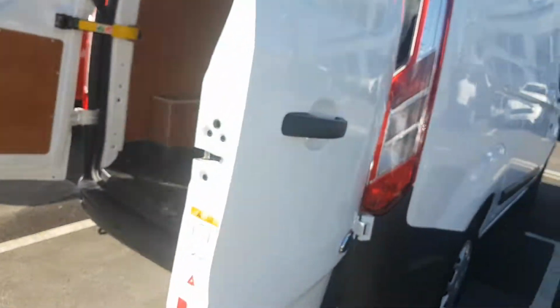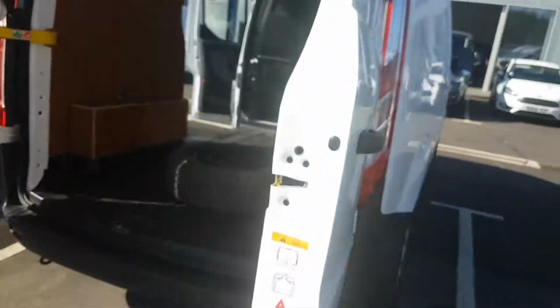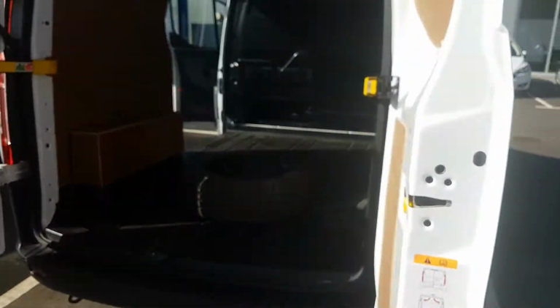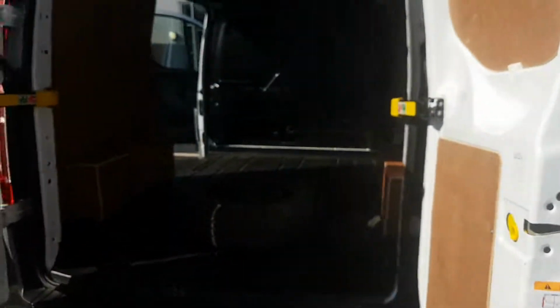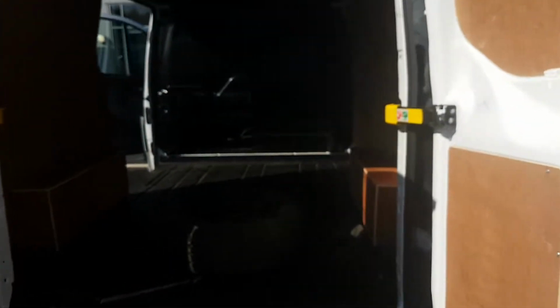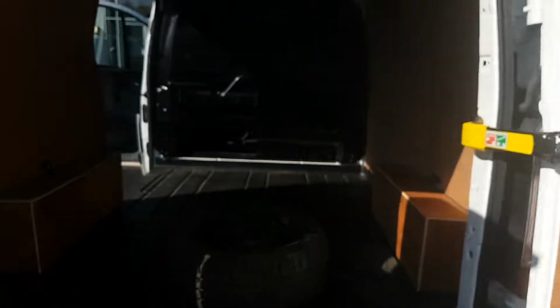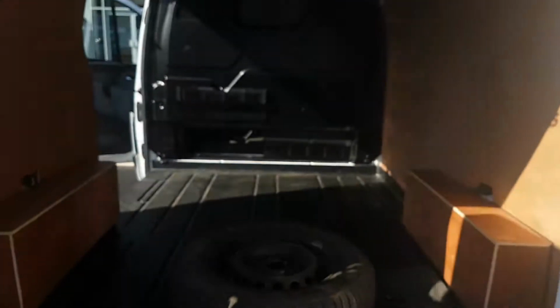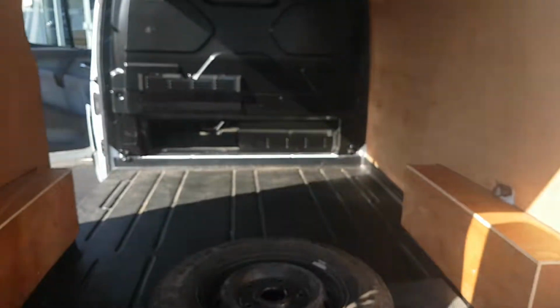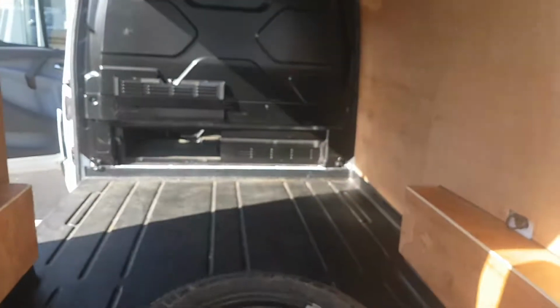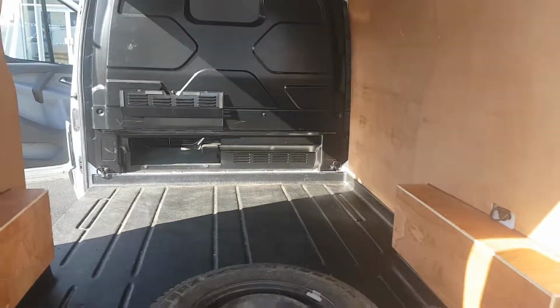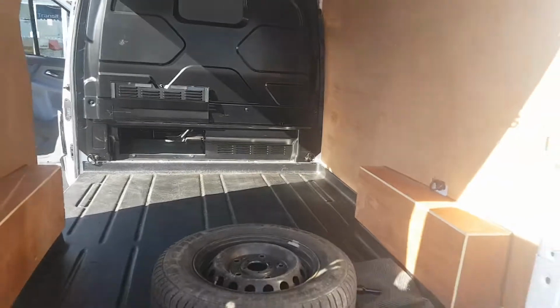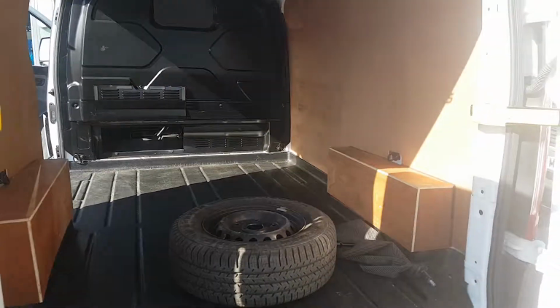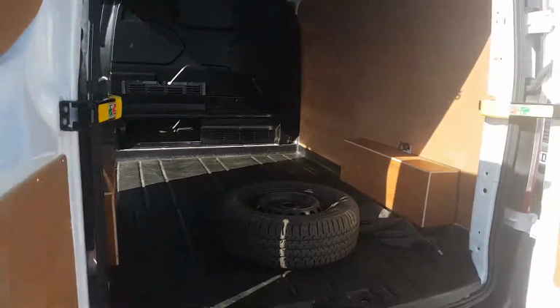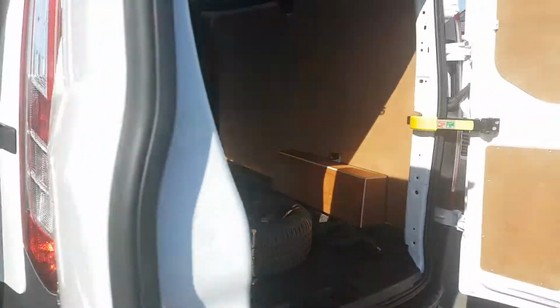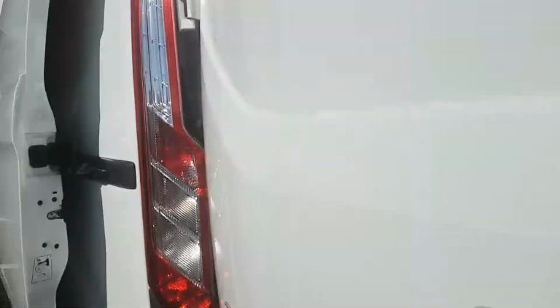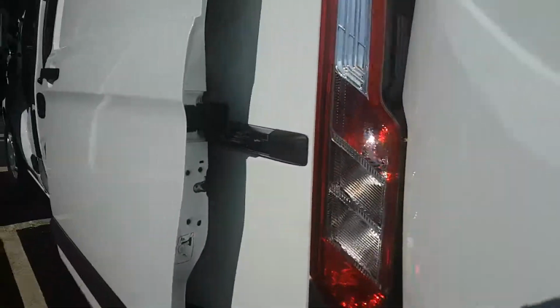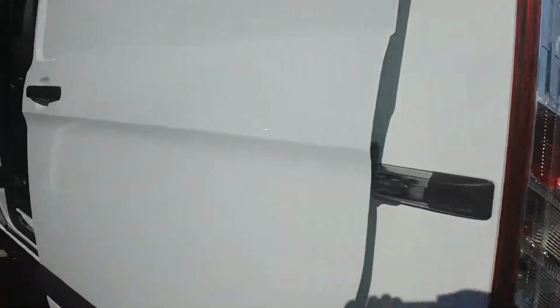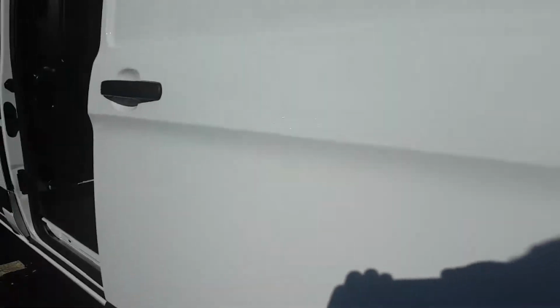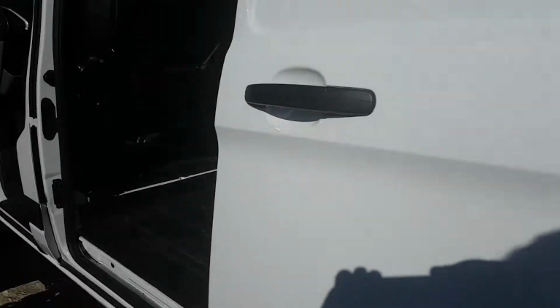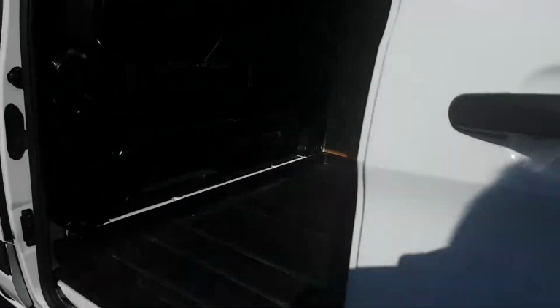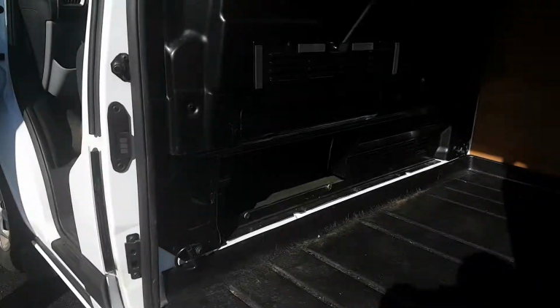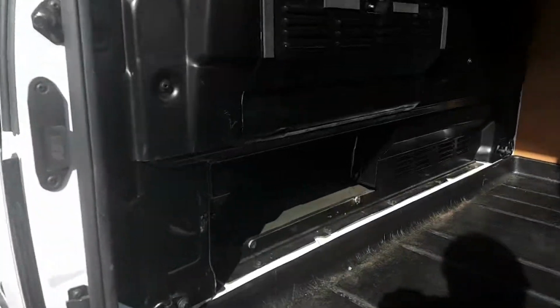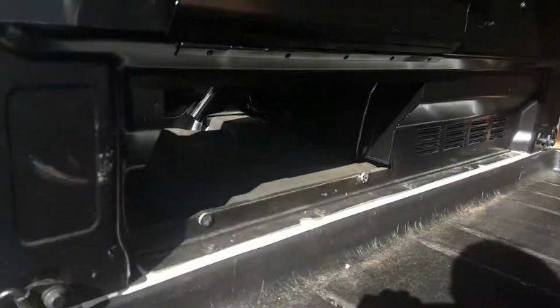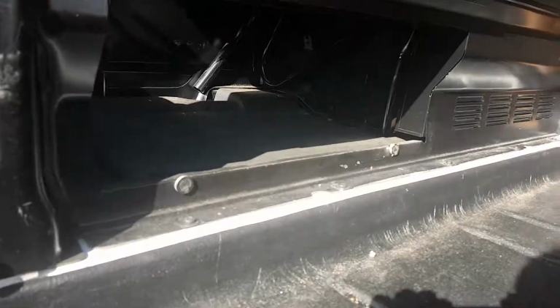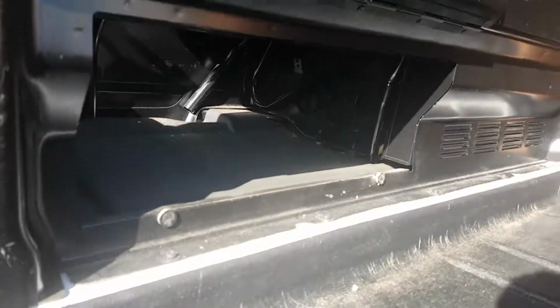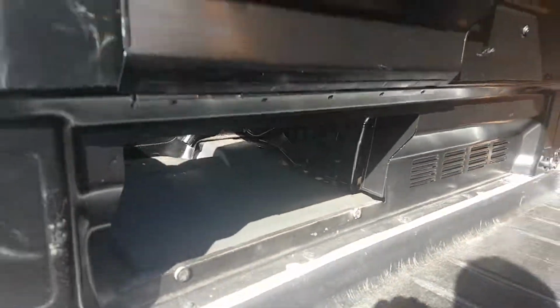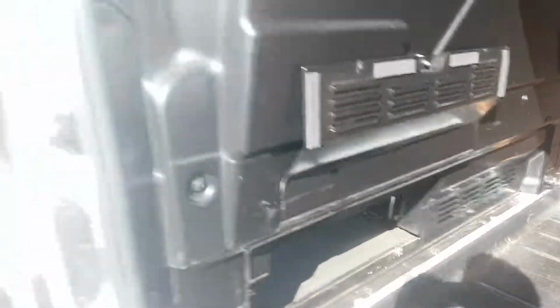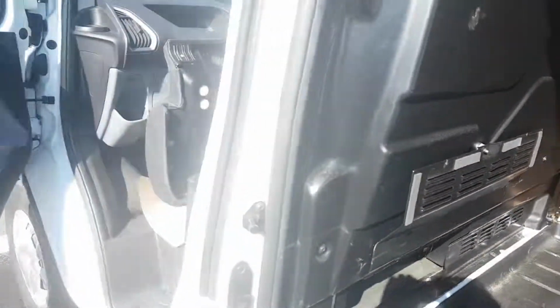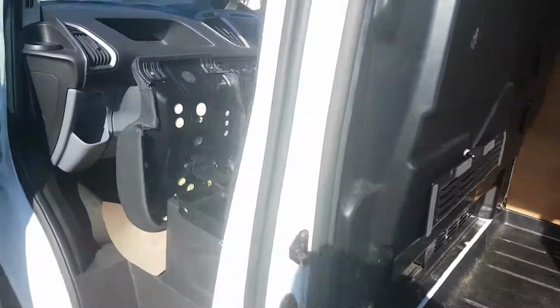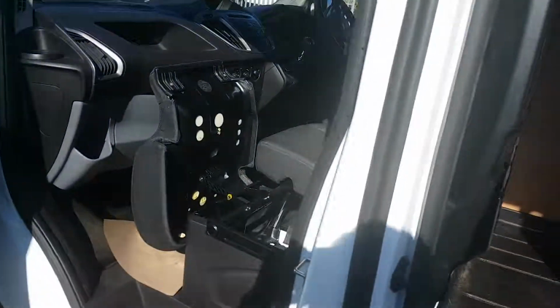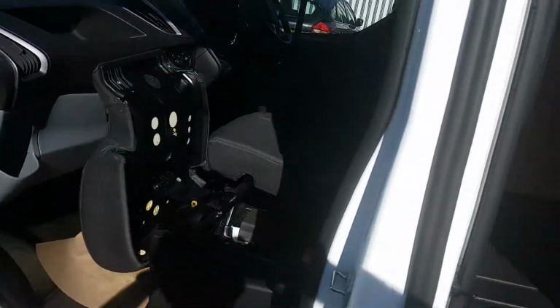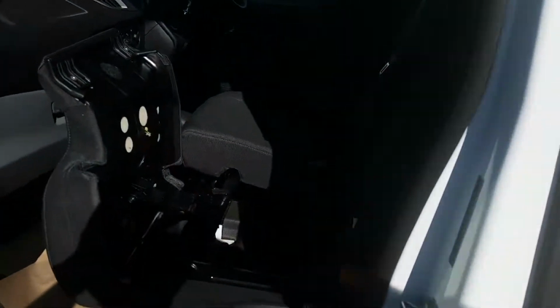The vehicle's been fully ply-lined. There are twin doors on the back and also a slide loading door. It's a full through bulkhead with some under seat storage.